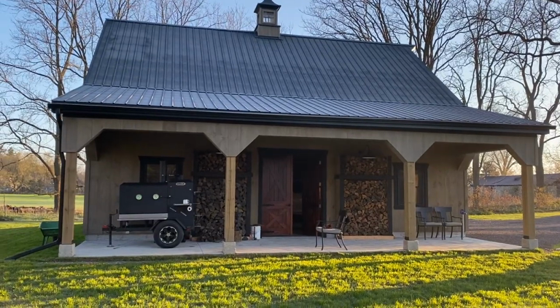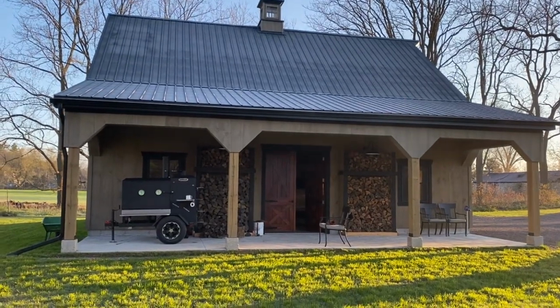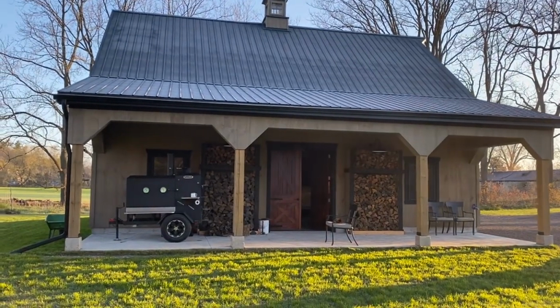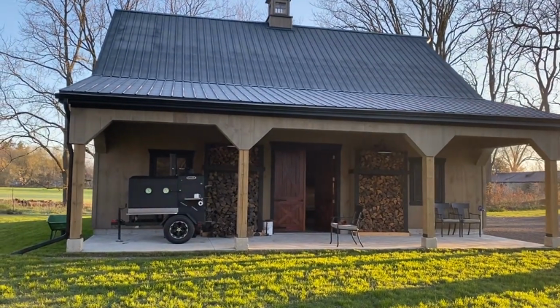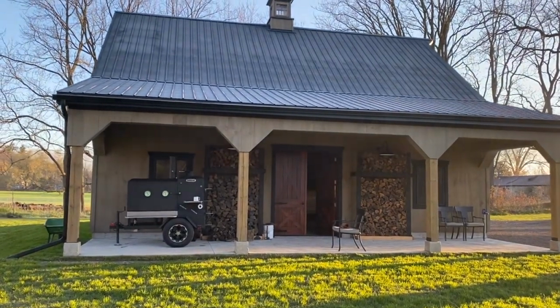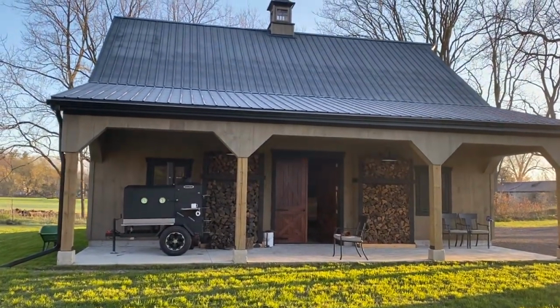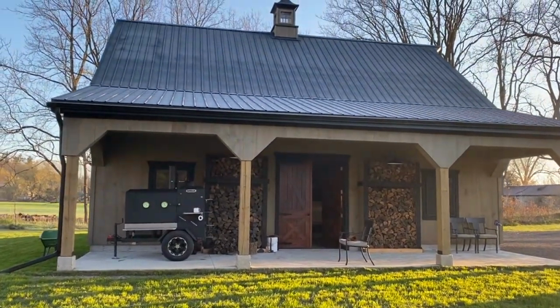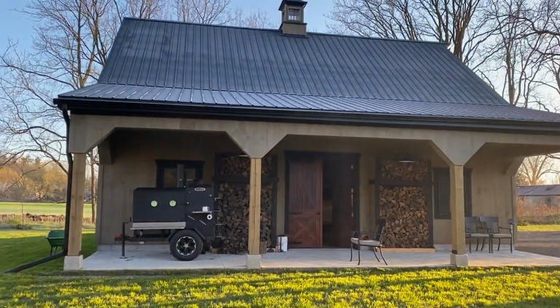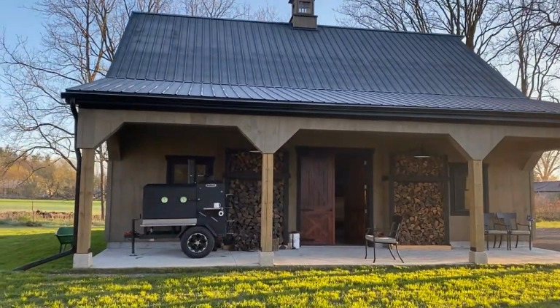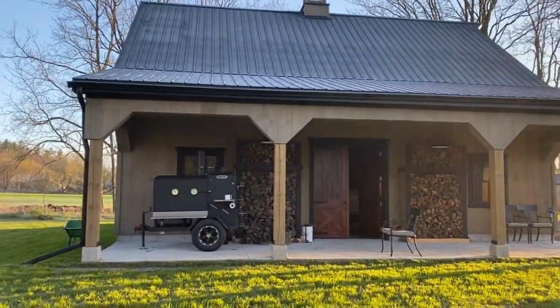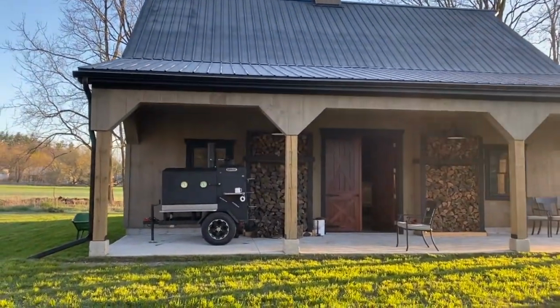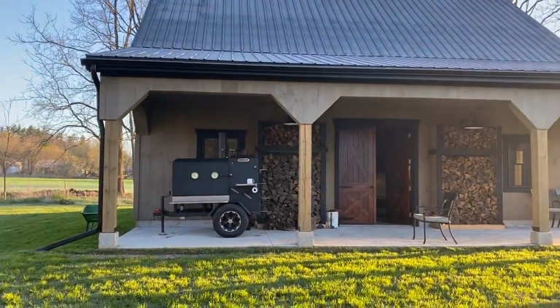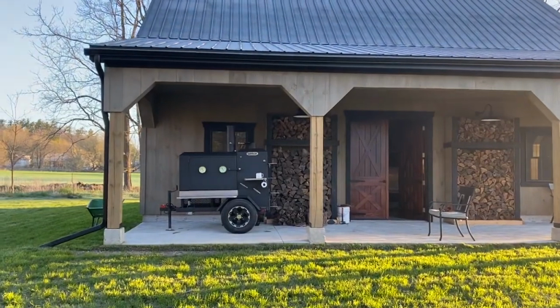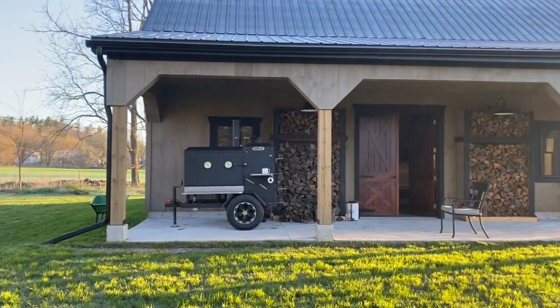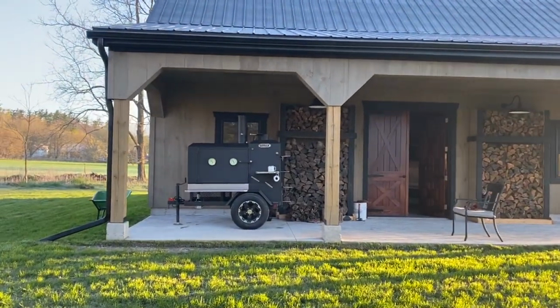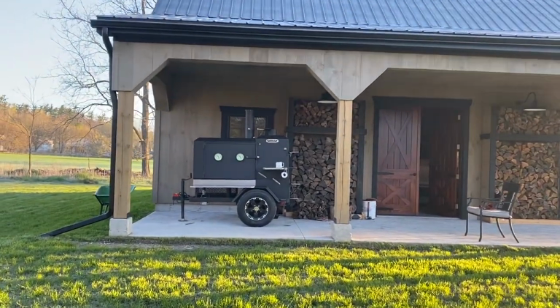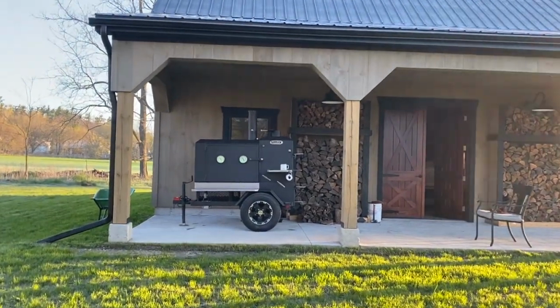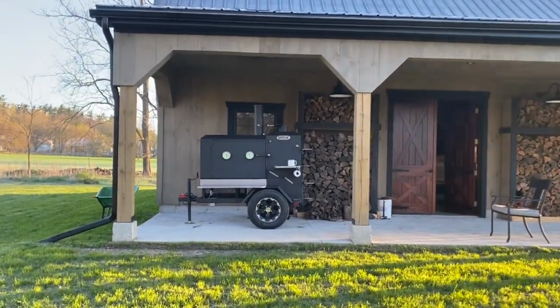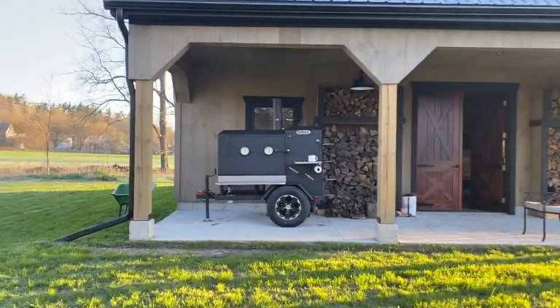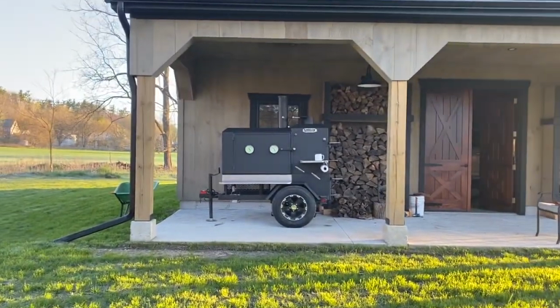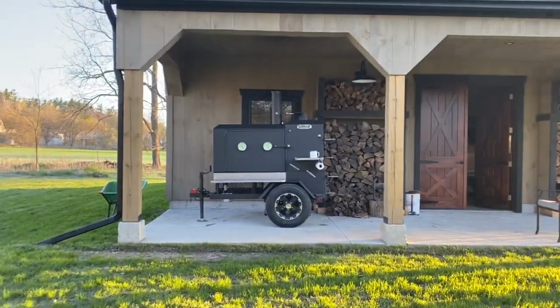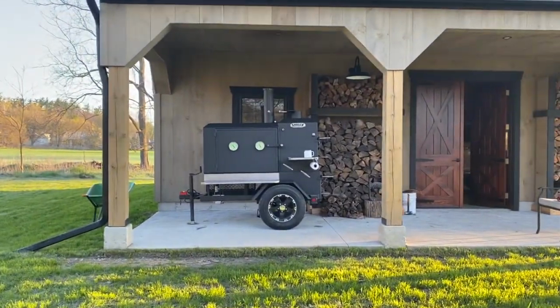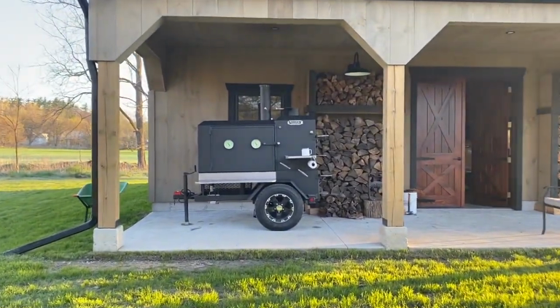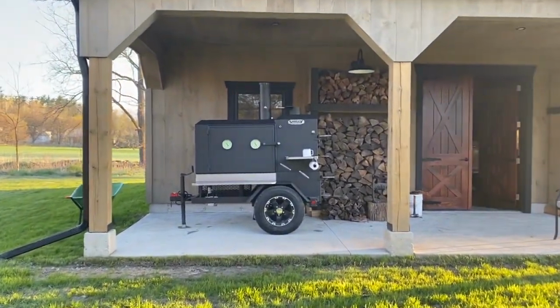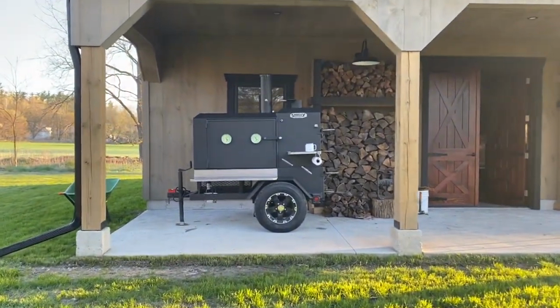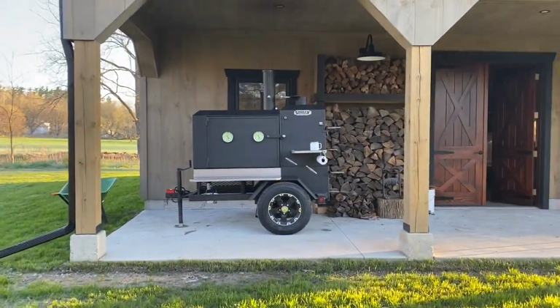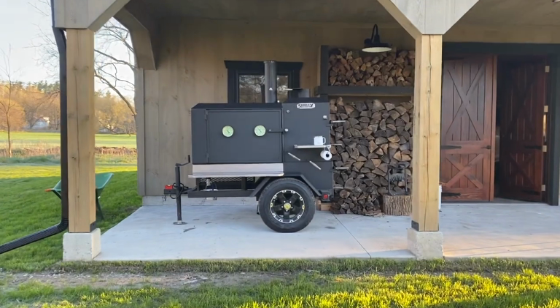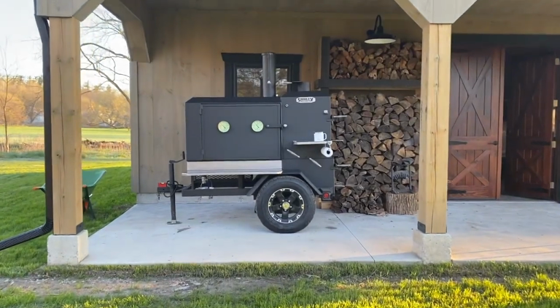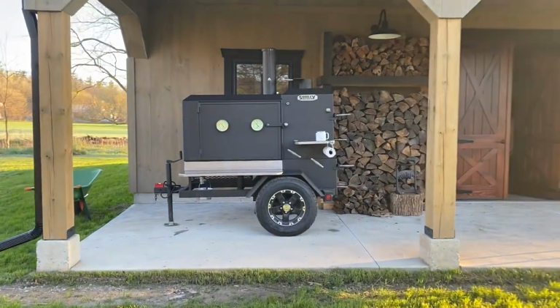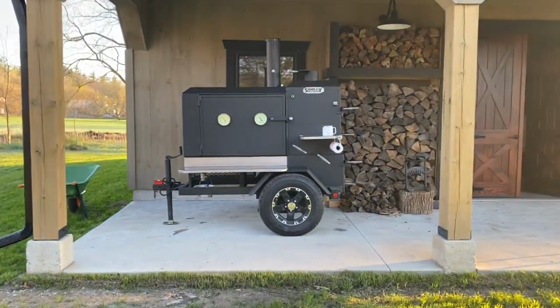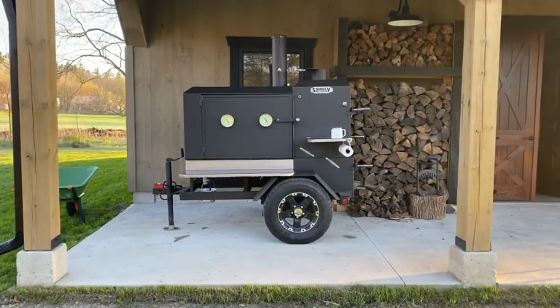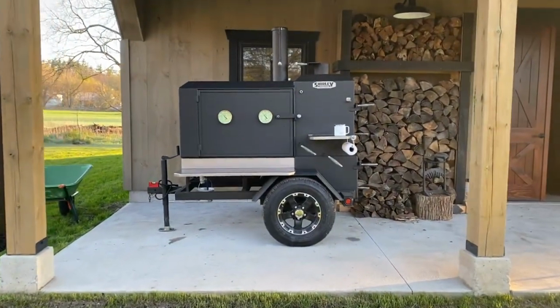Let me tell you, I sure love this smoker. This is a Shirley Fabrication, 24 by 42, elevated, straight back.